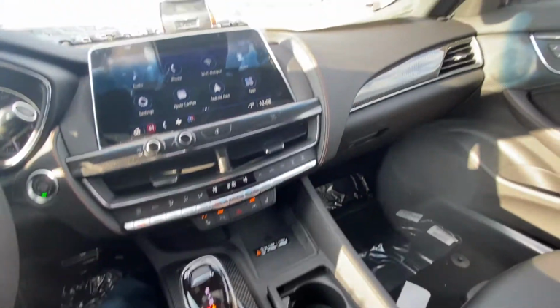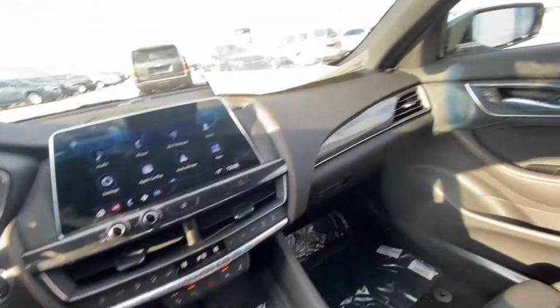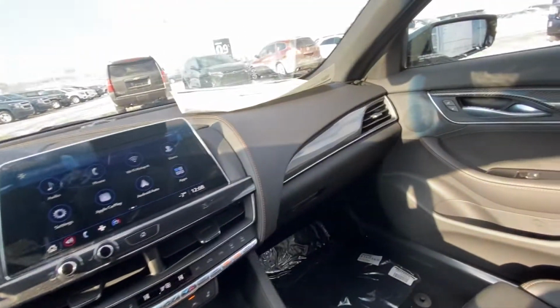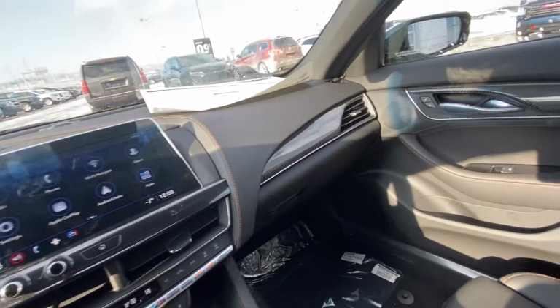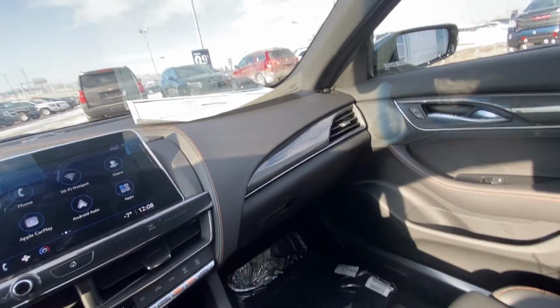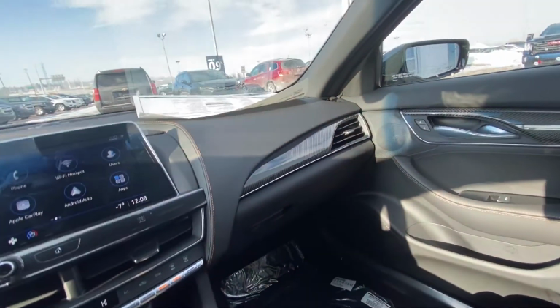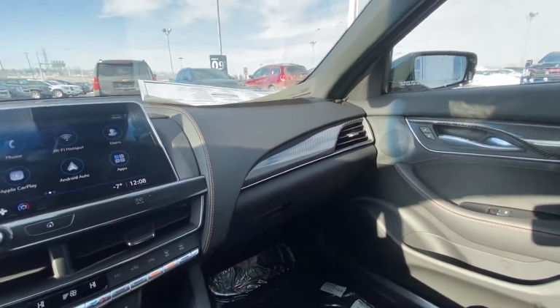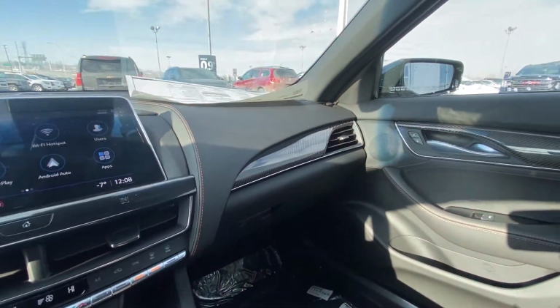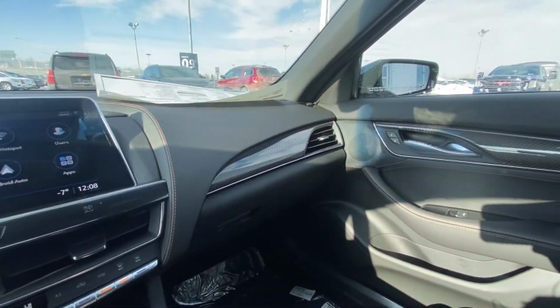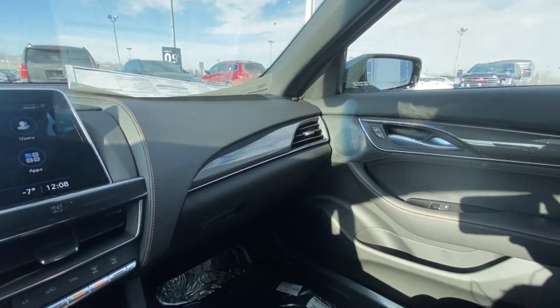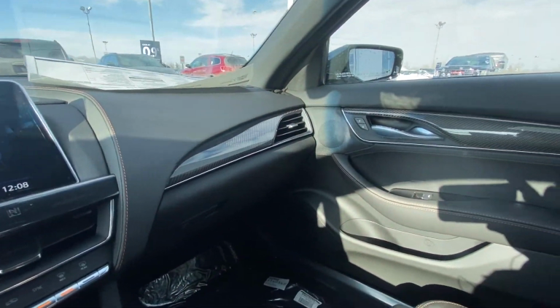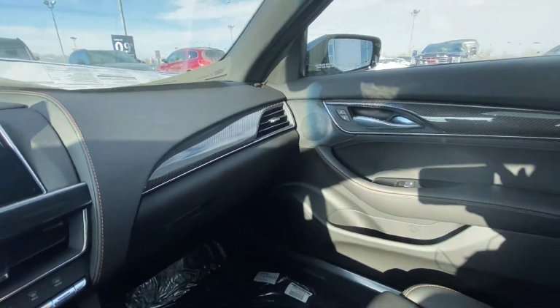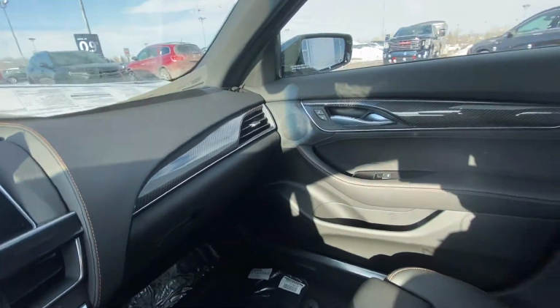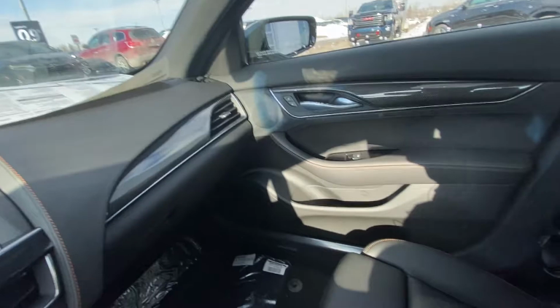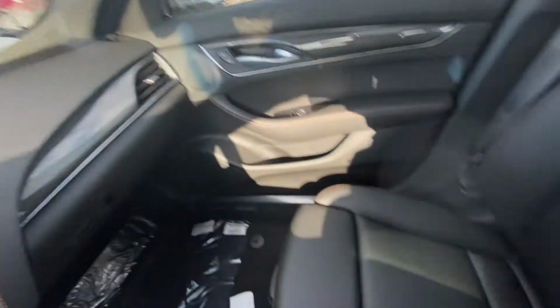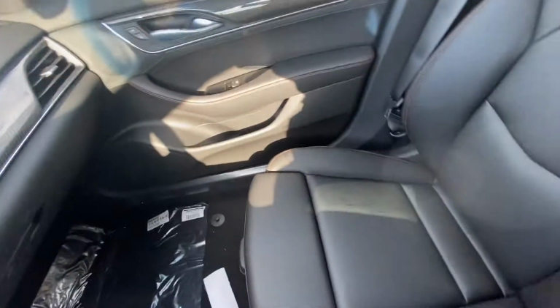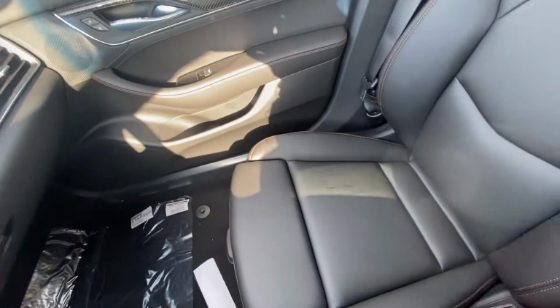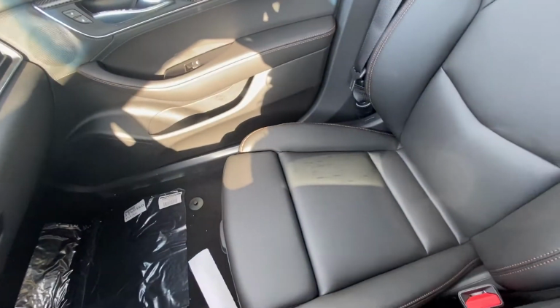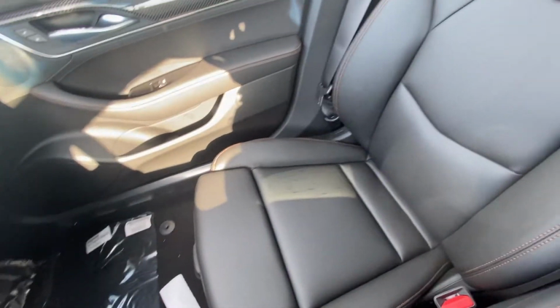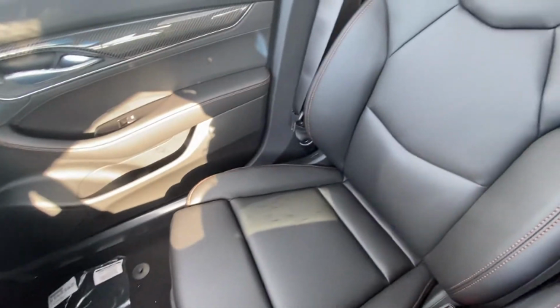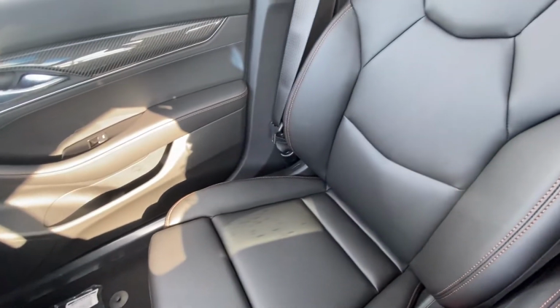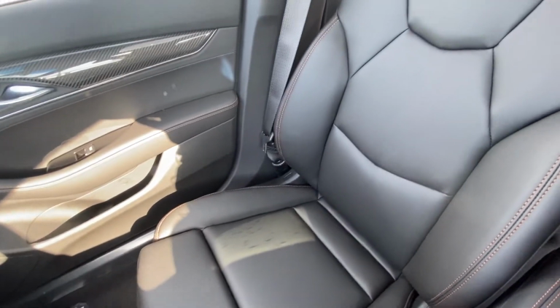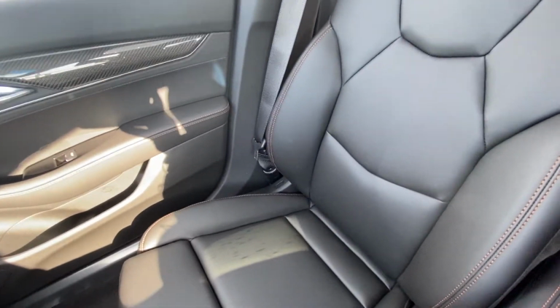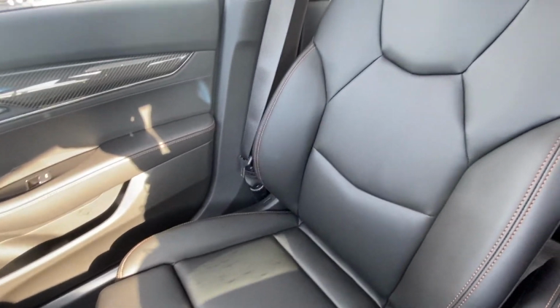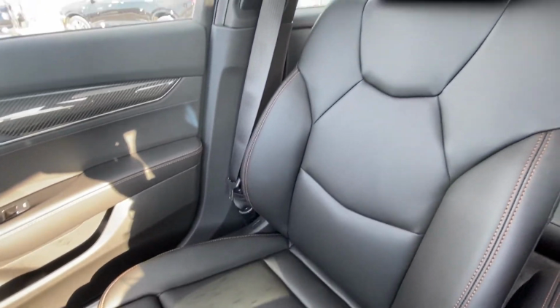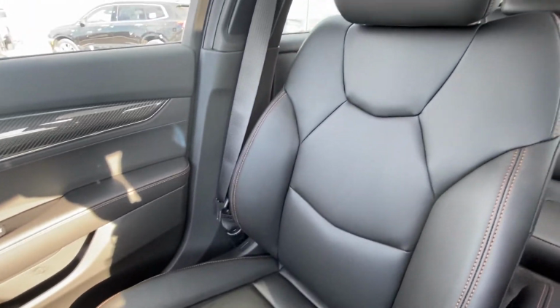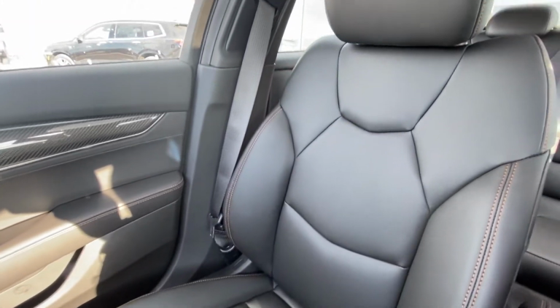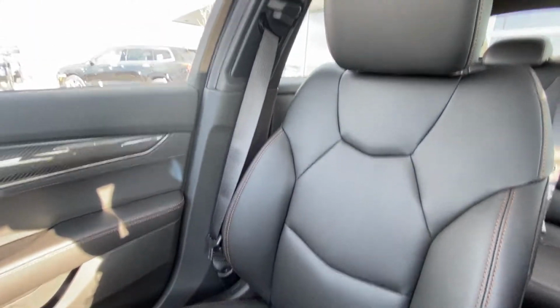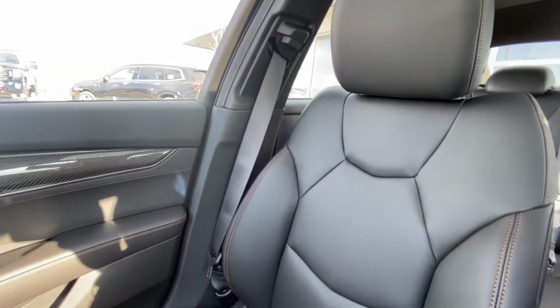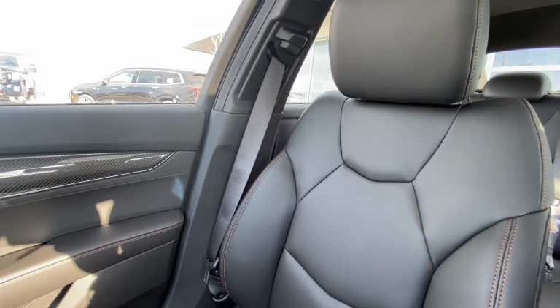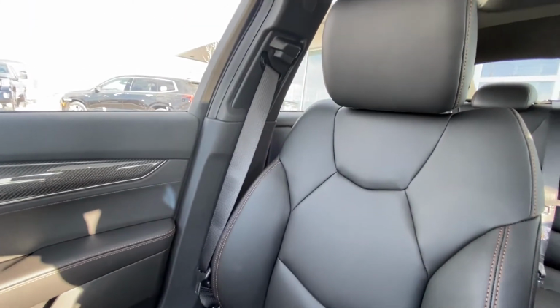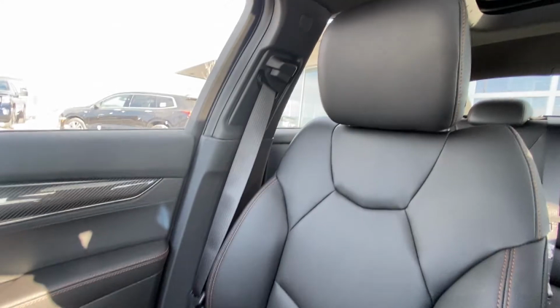All black interior with carbon fiber accents all the way throughout, signature for the Sport. And beautiful, very comfortable leather-heated seating up front.